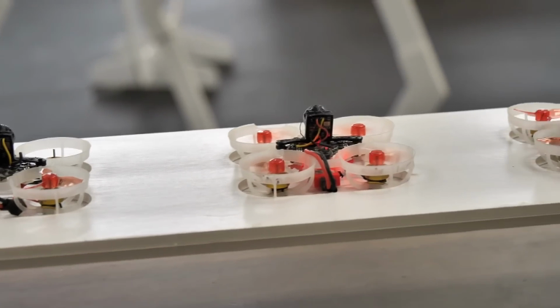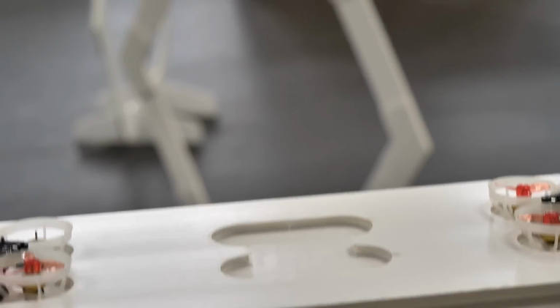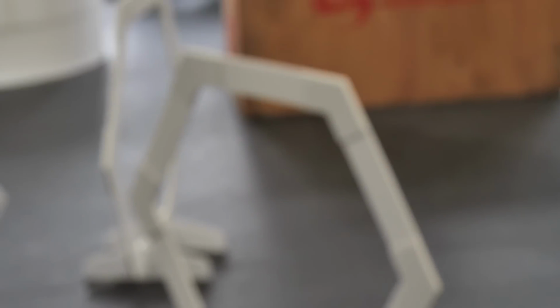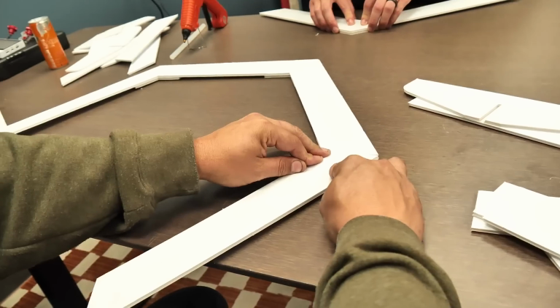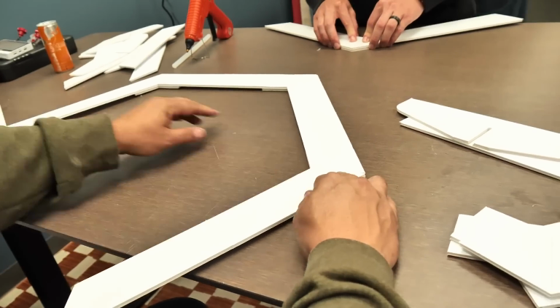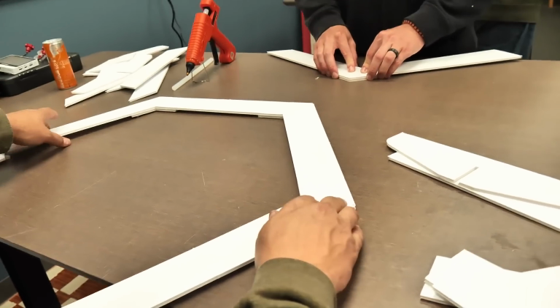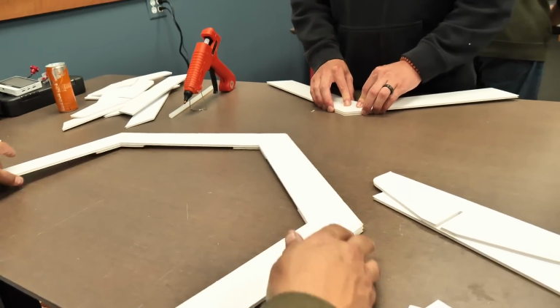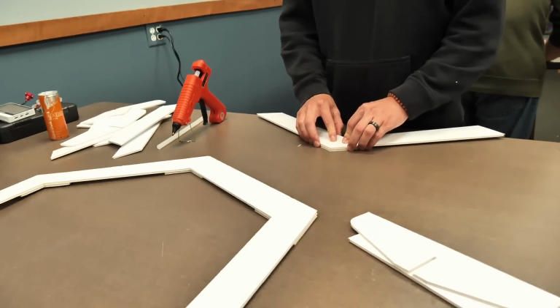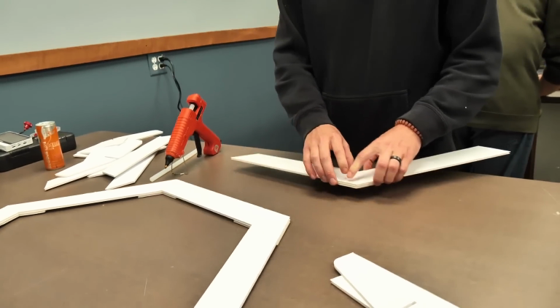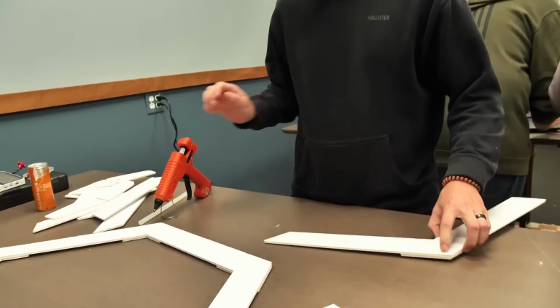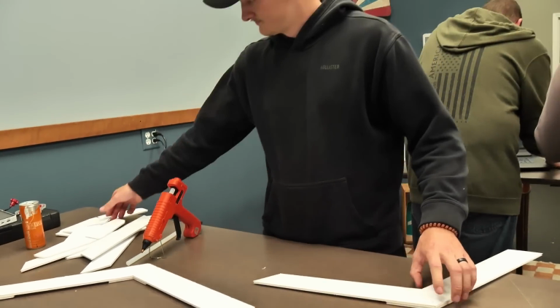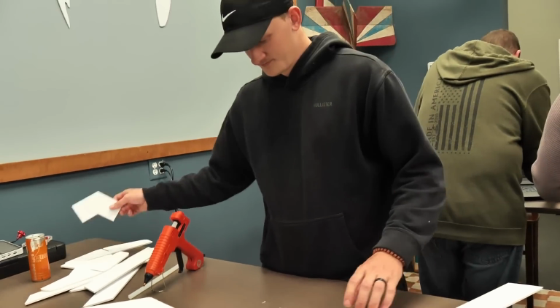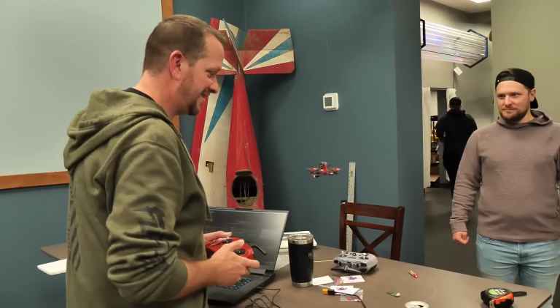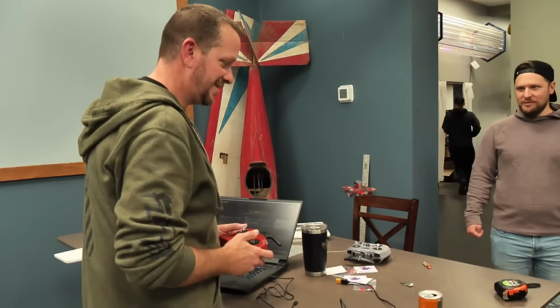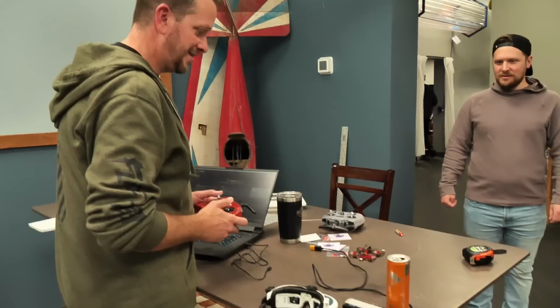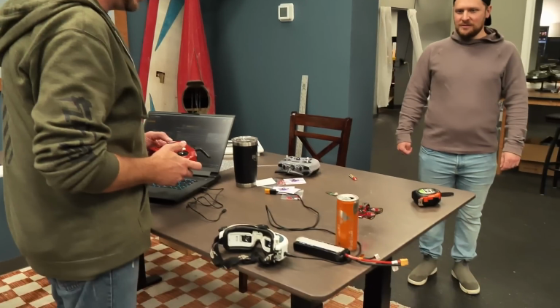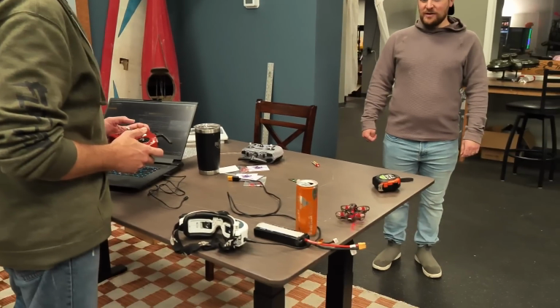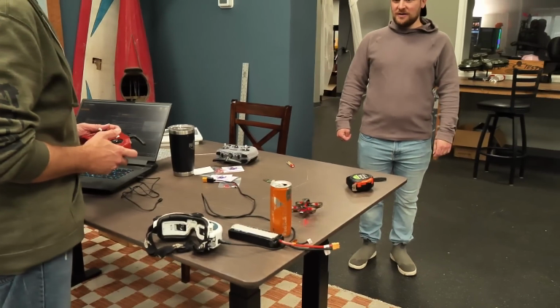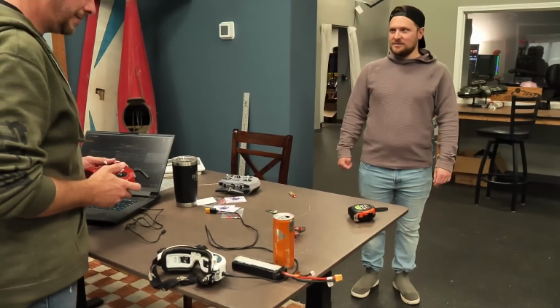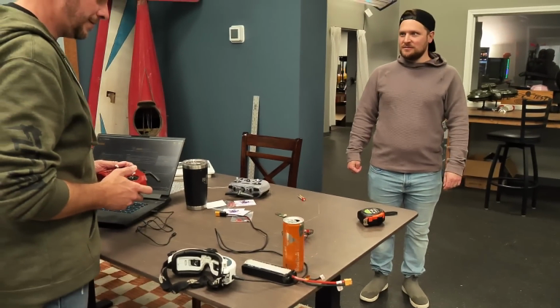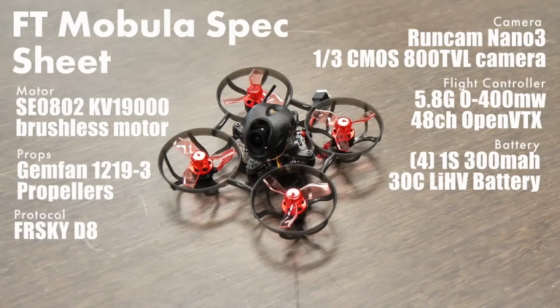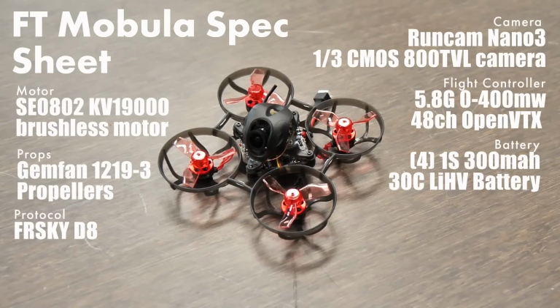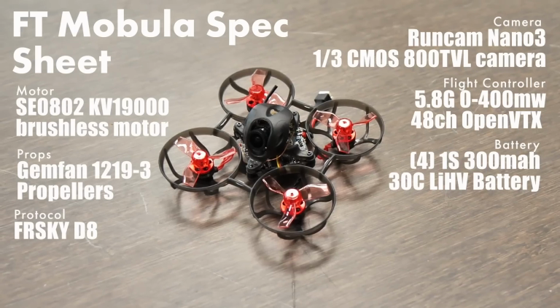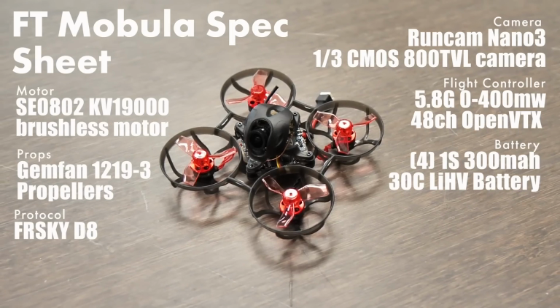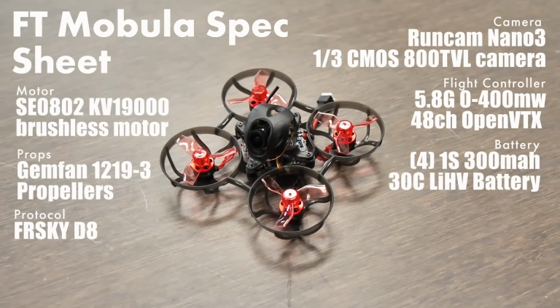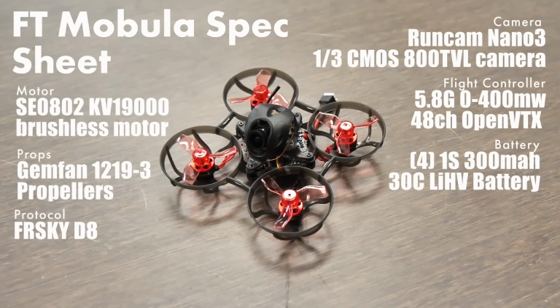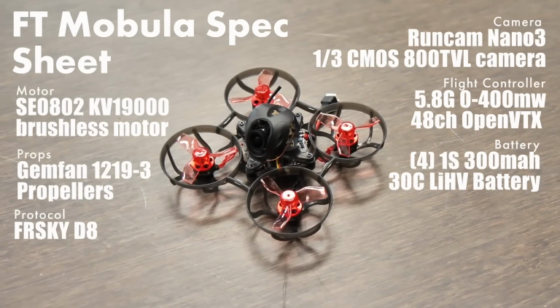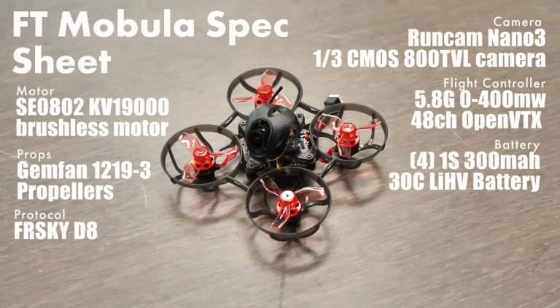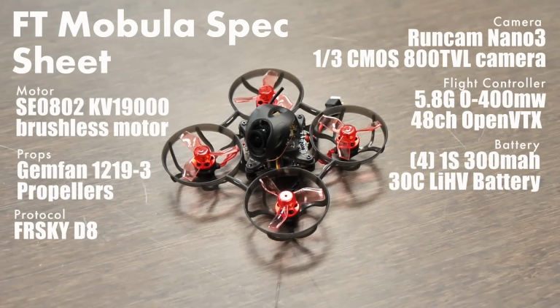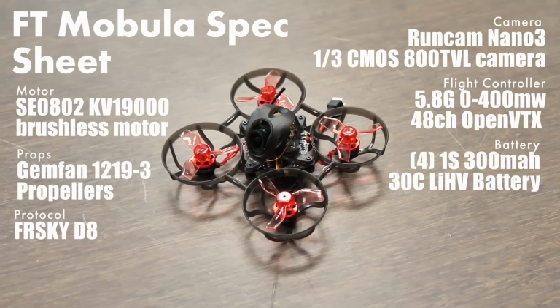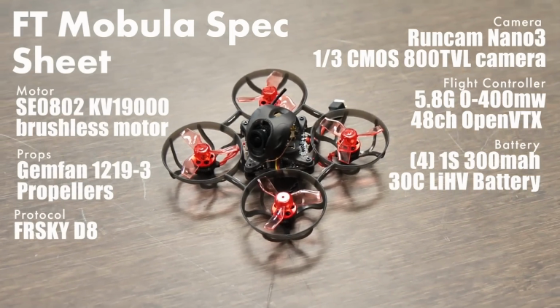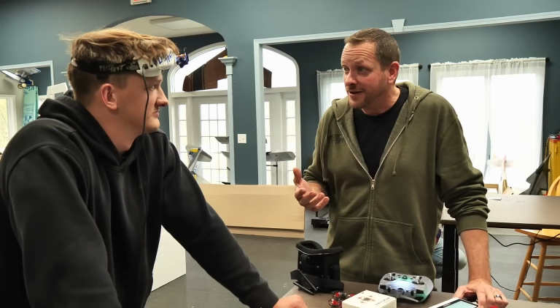Michael just put the batteries on charge. I'm going to try to get these things built before the batteries are done charging. Right now we're currently binding this up — we're going ahead and switching over to different channels so we can fly.